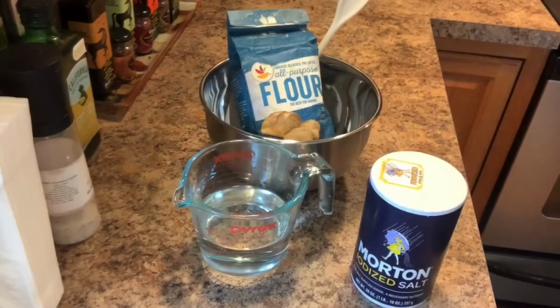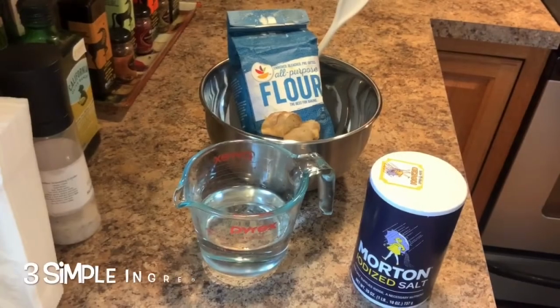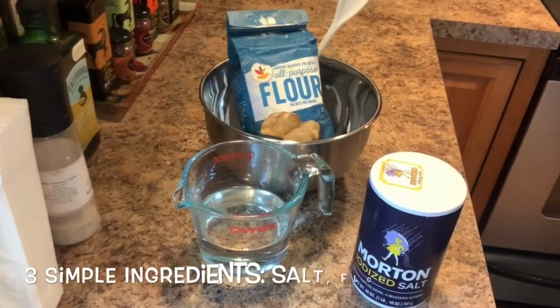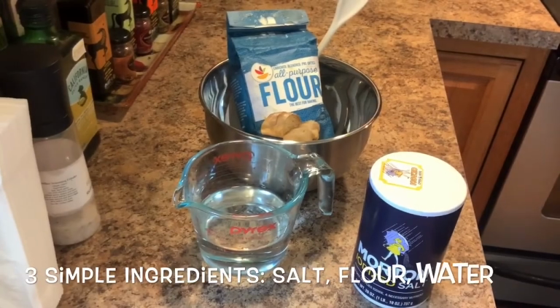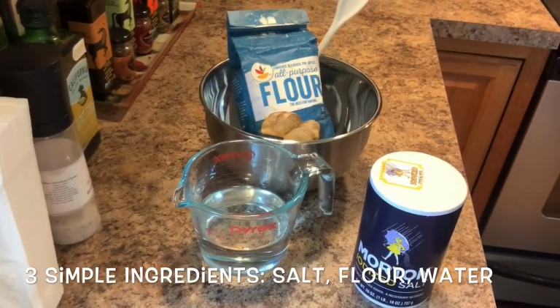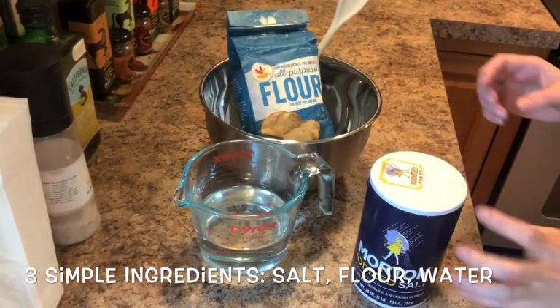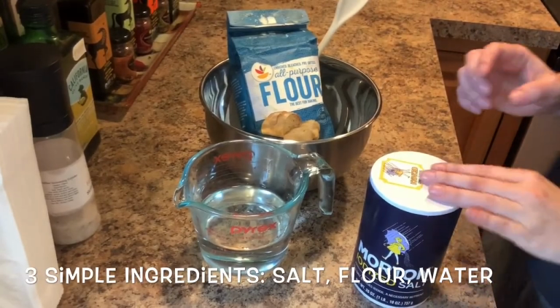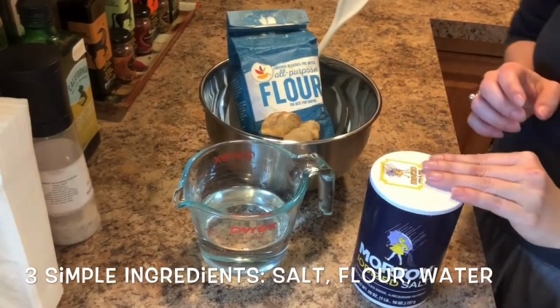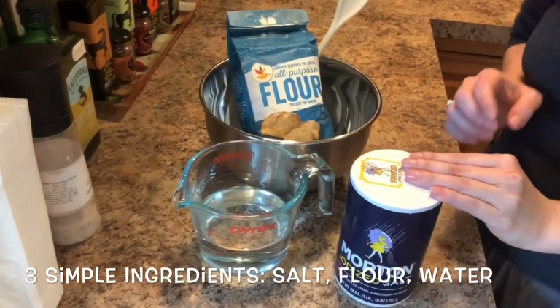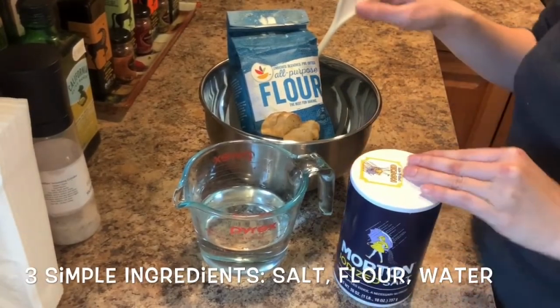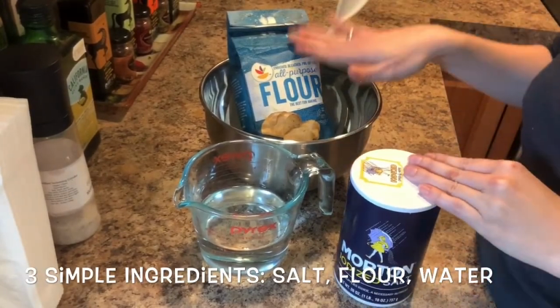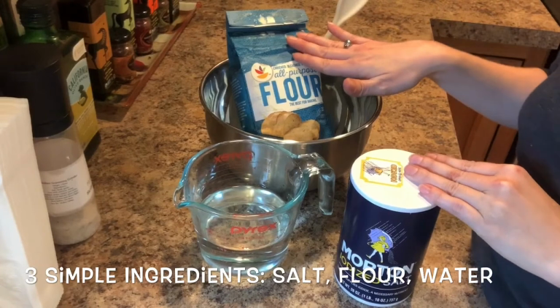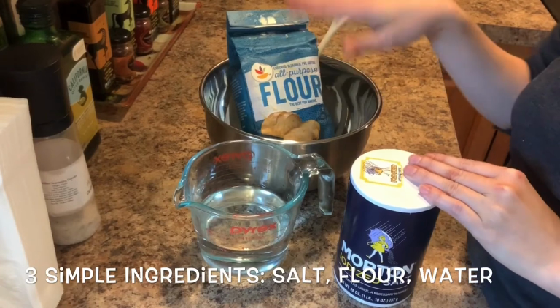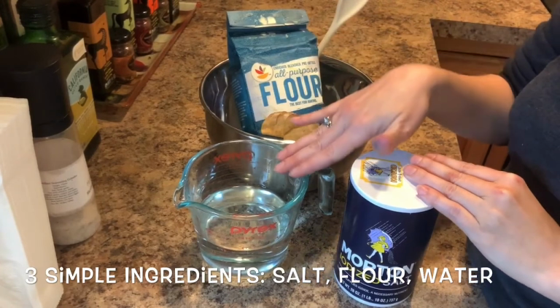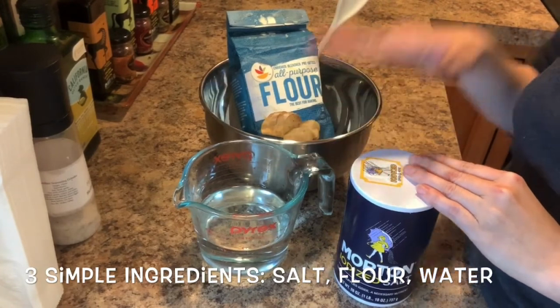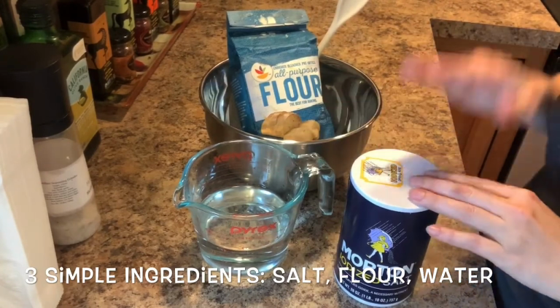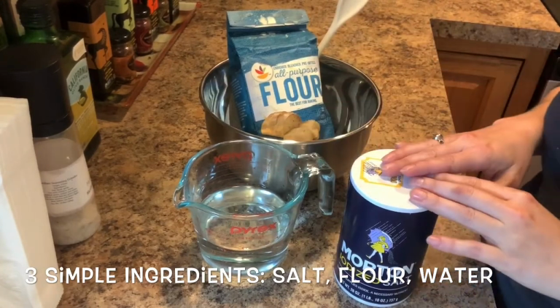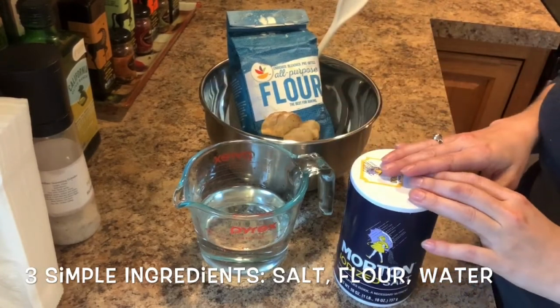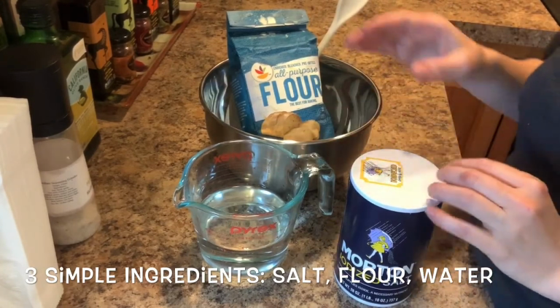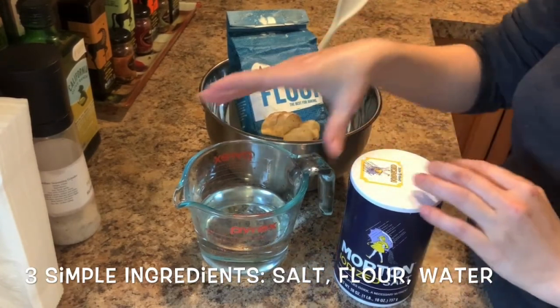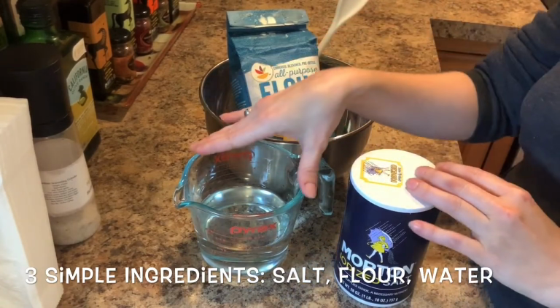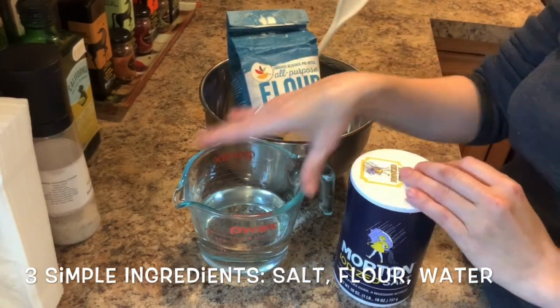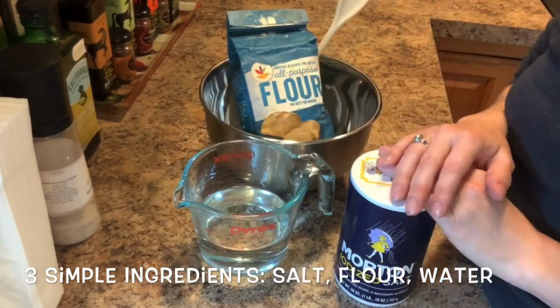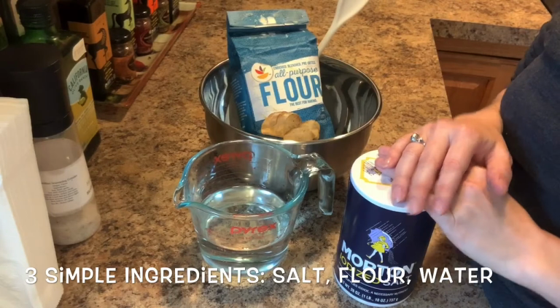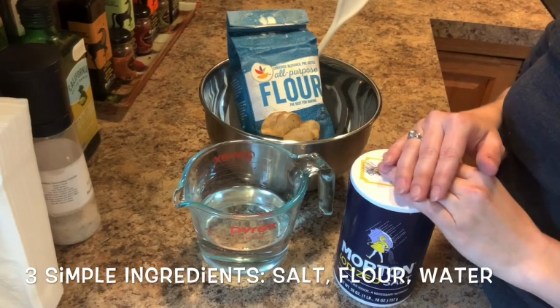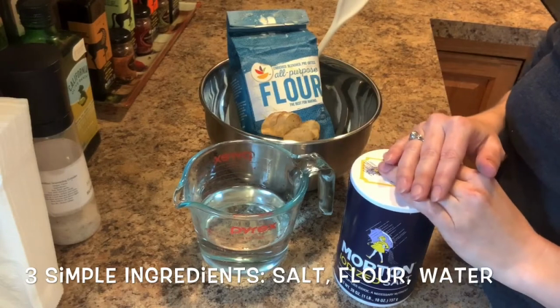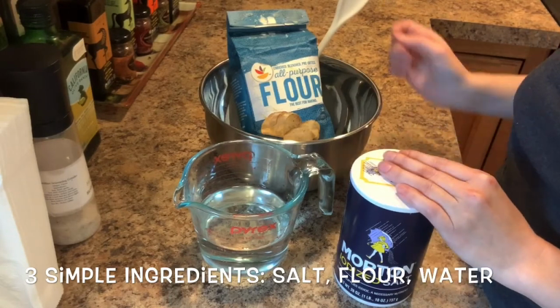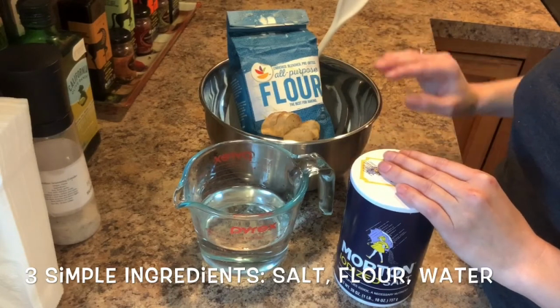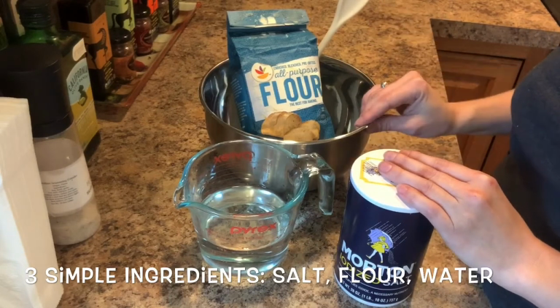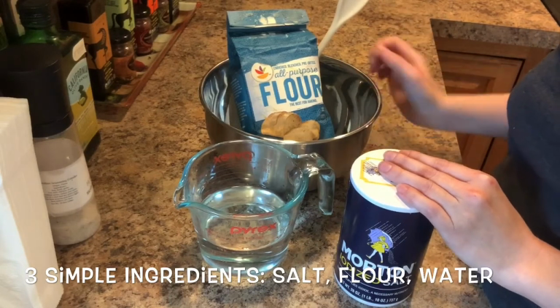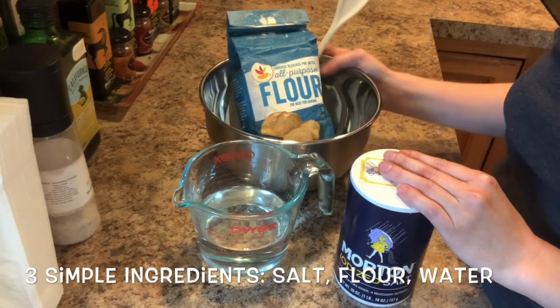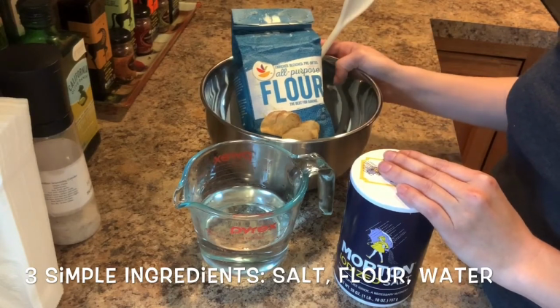In order to make salt dough, you'll need these three easy ingredients: all-purpose flour, water, and salt. You want to make sure to have a measuring cup to help you measure out the different amounts, a mixing bowl and a spoon.